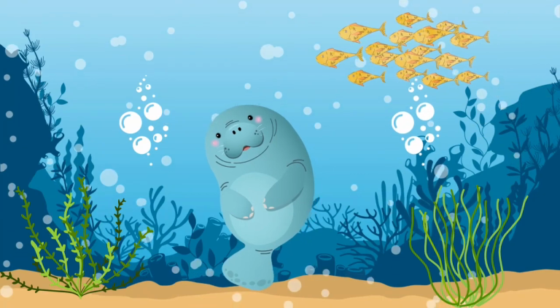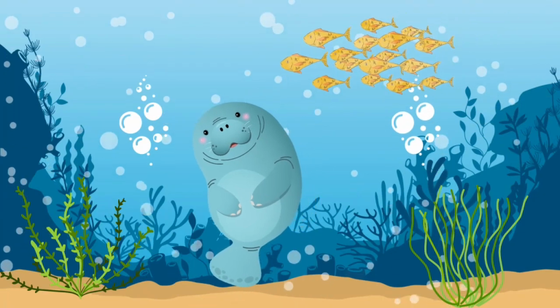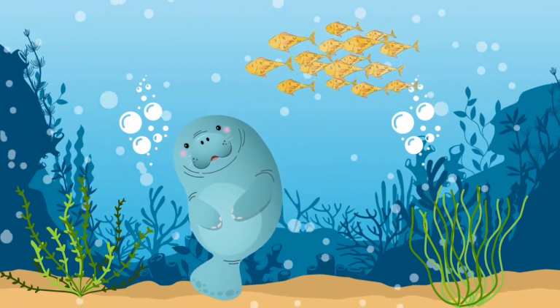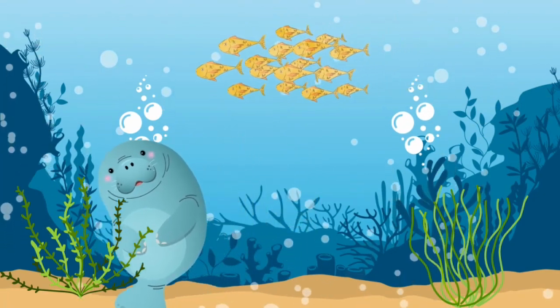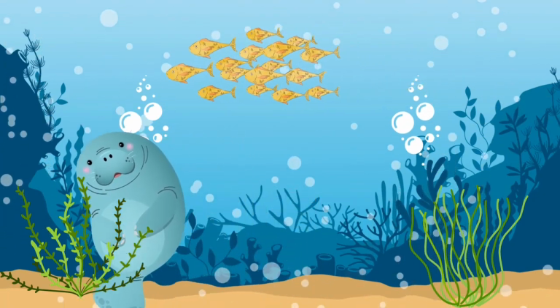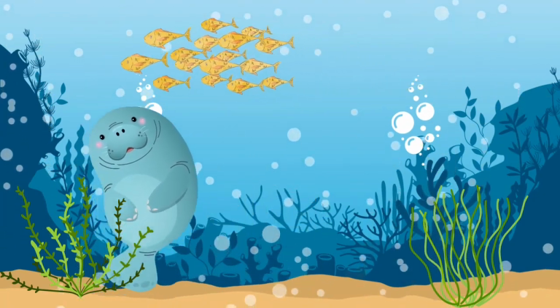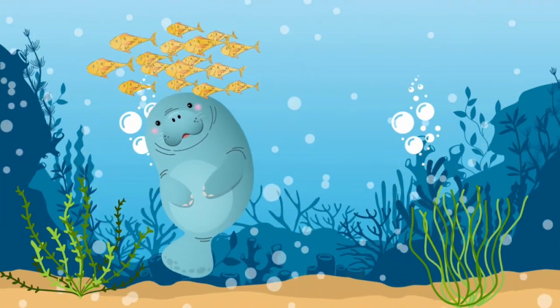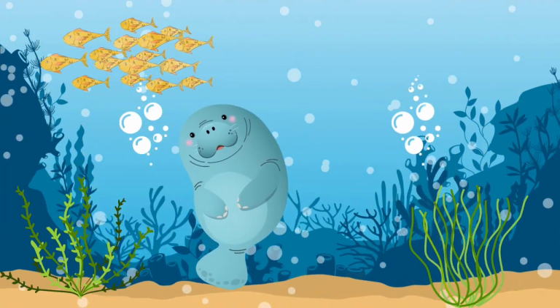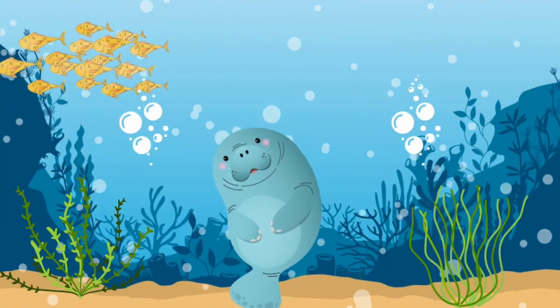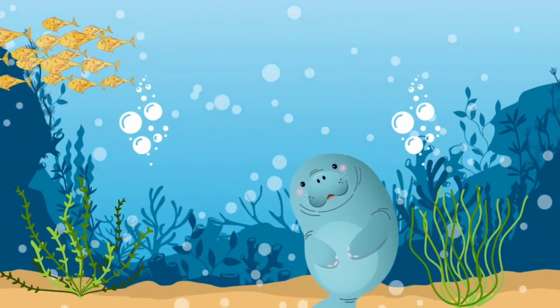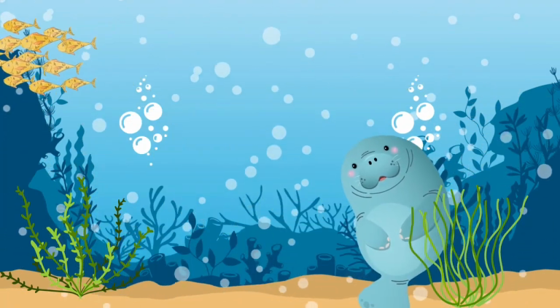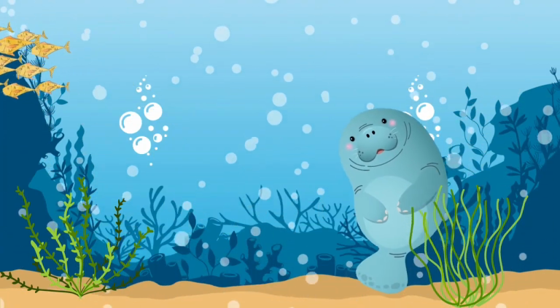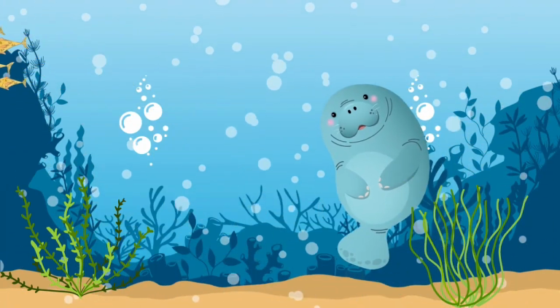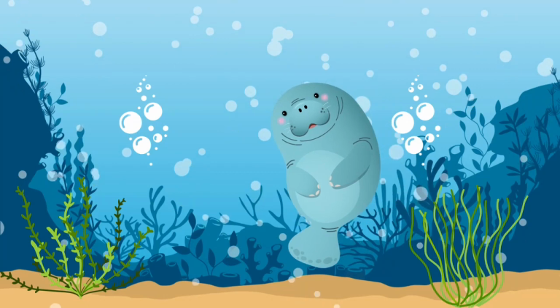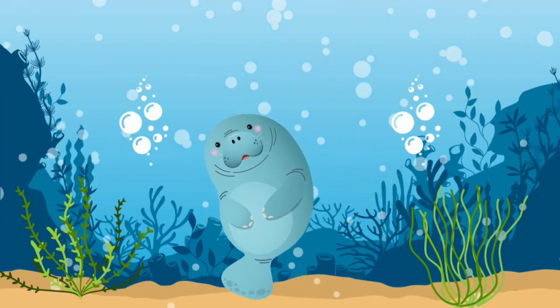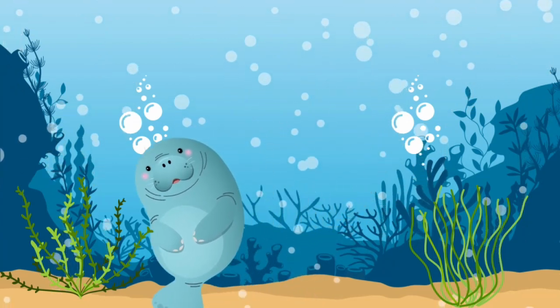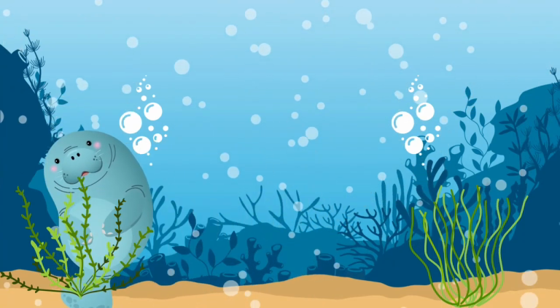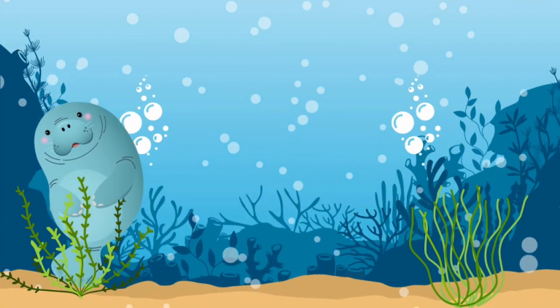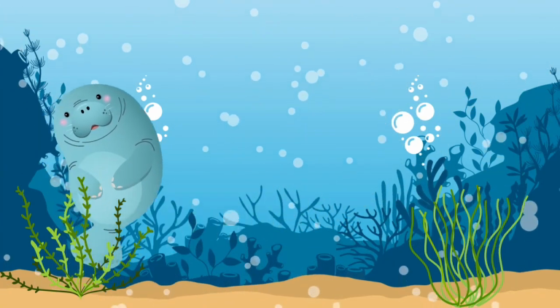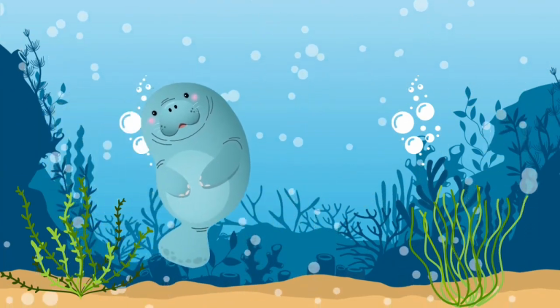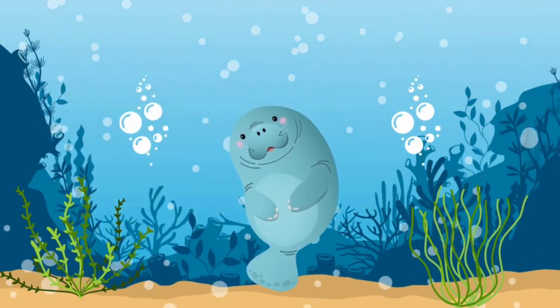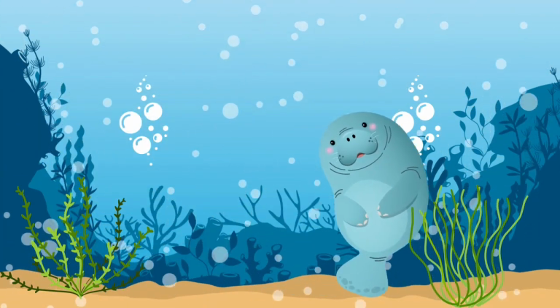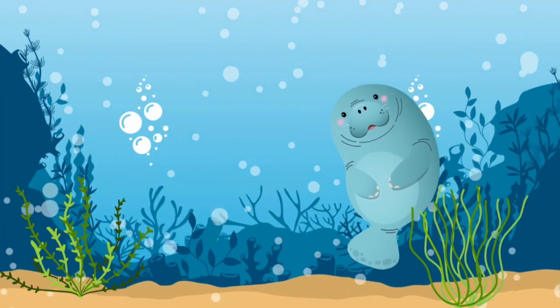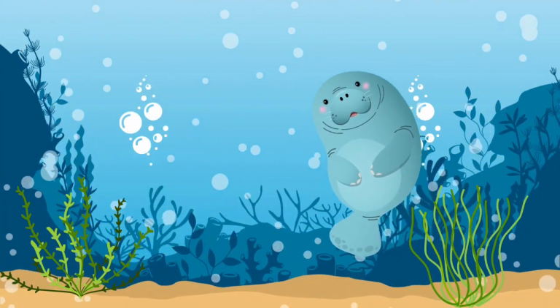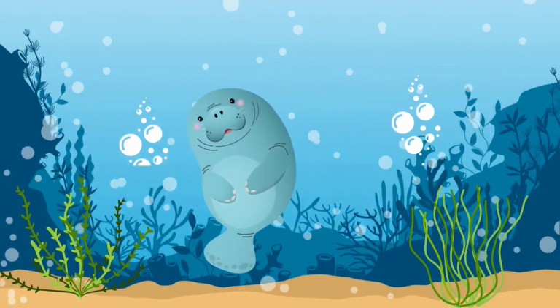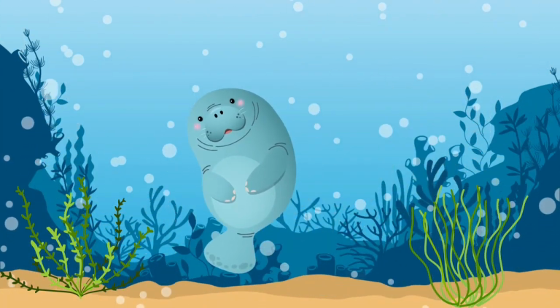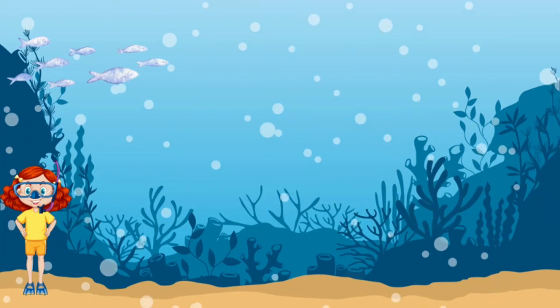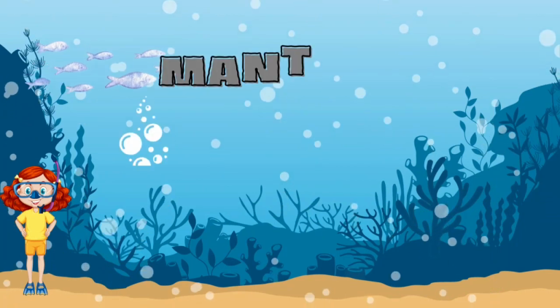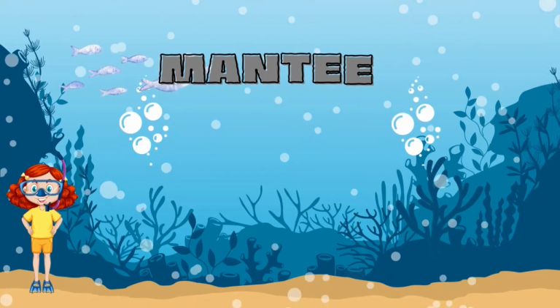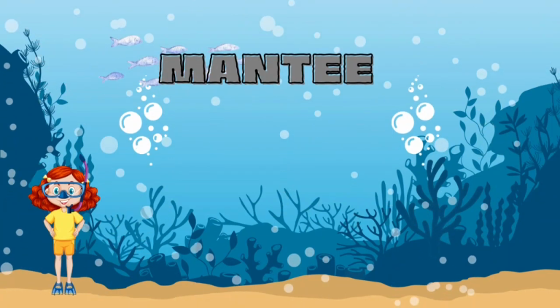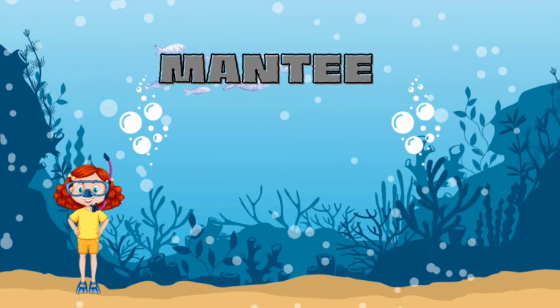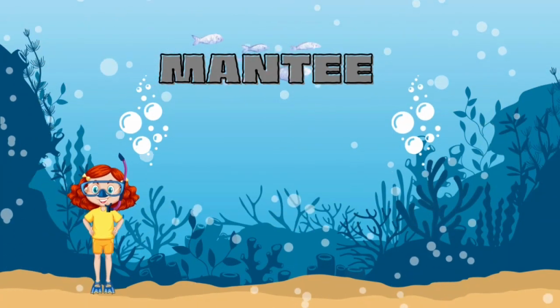Can you tell me what this funny-looking animal is? It's a manatee.